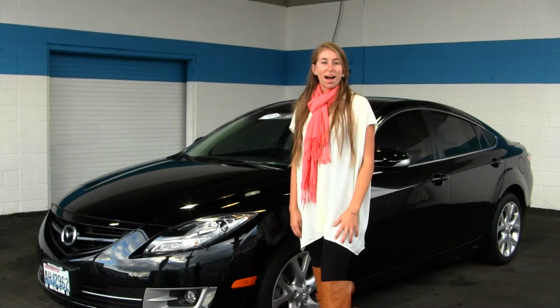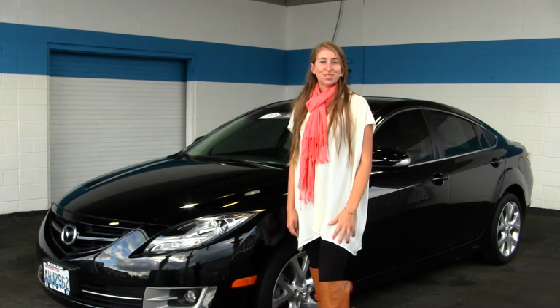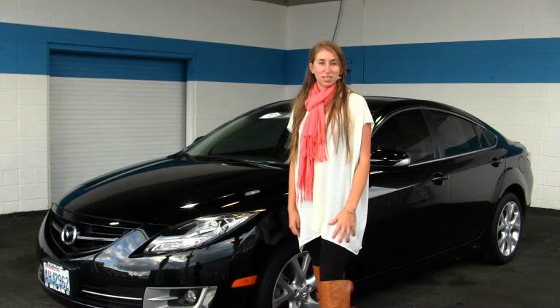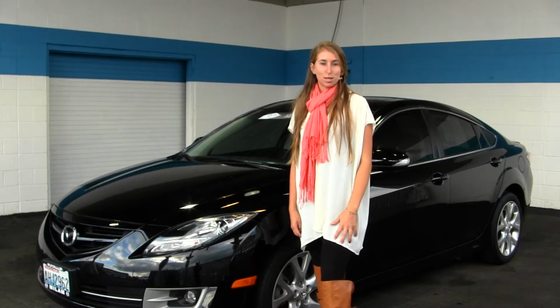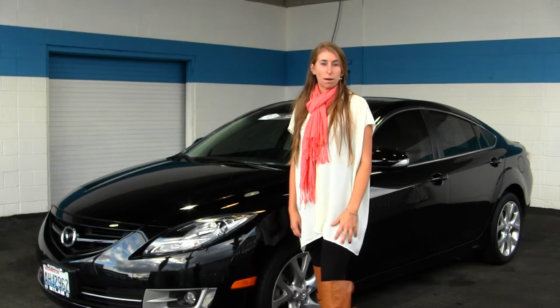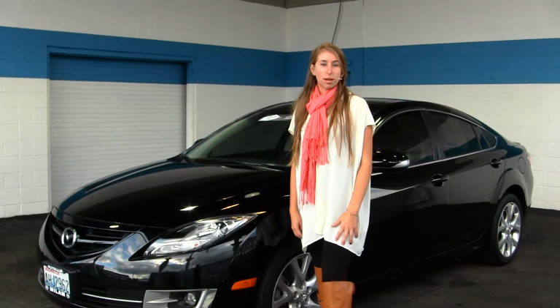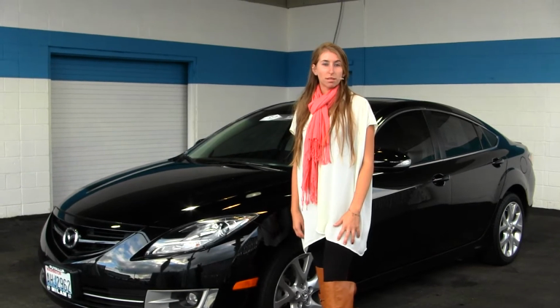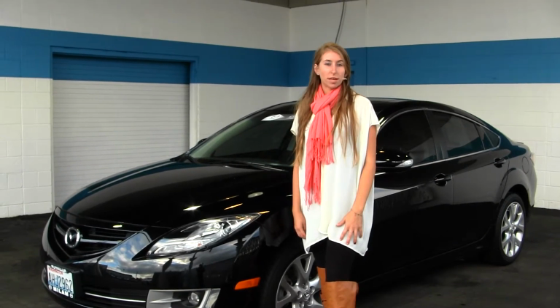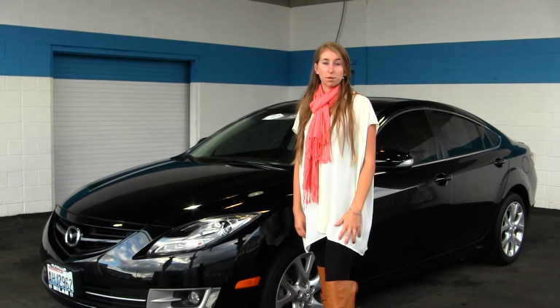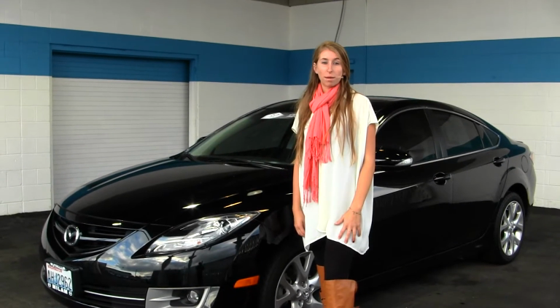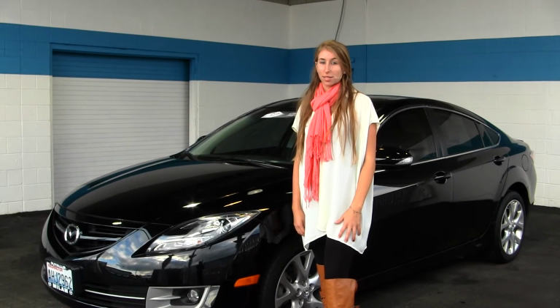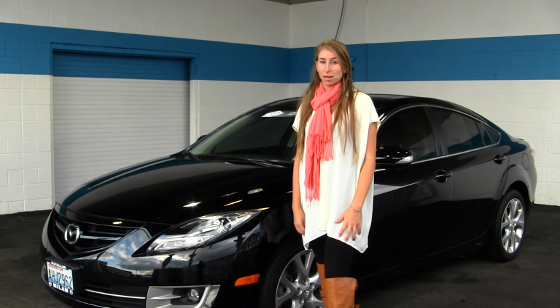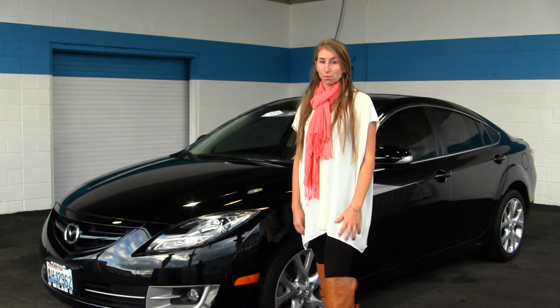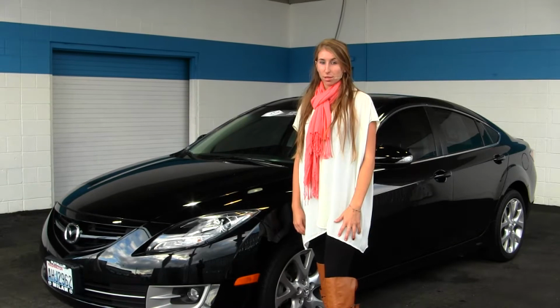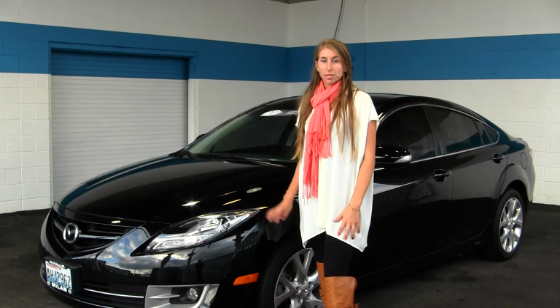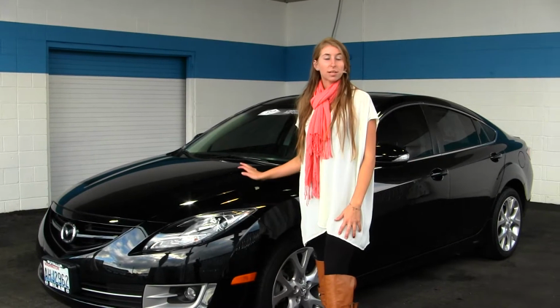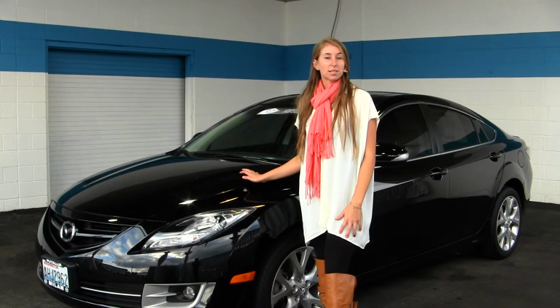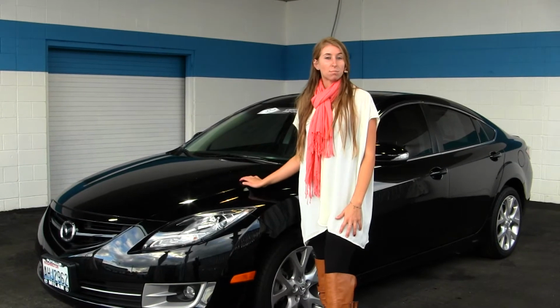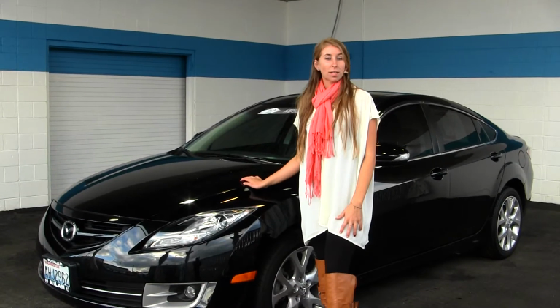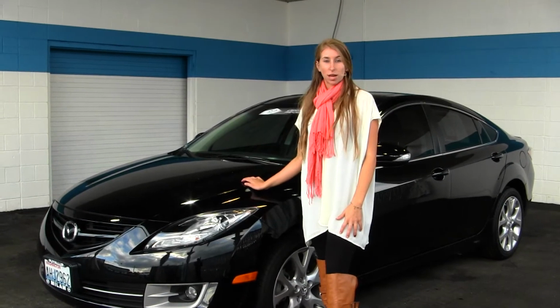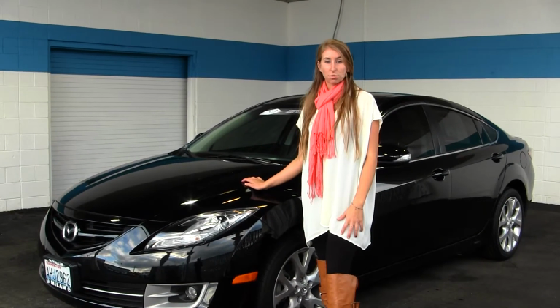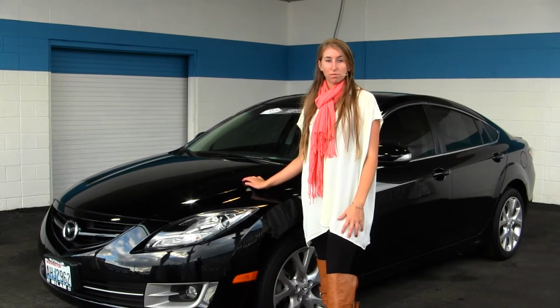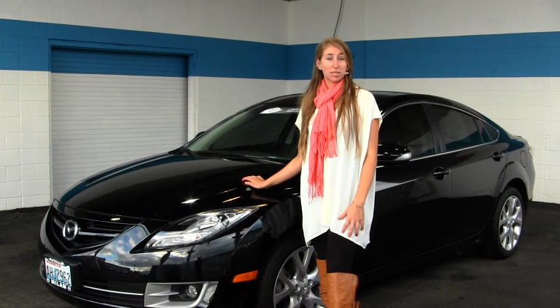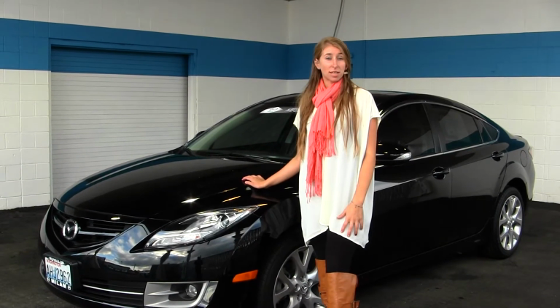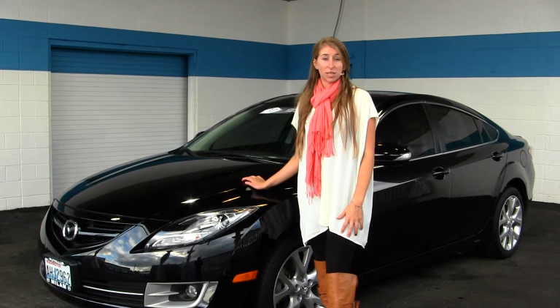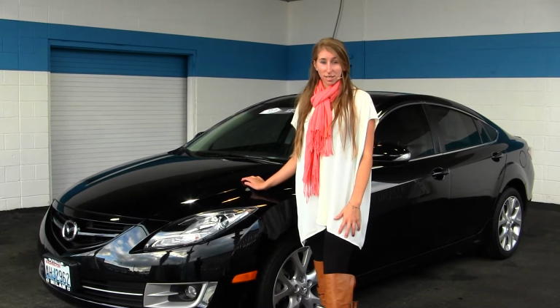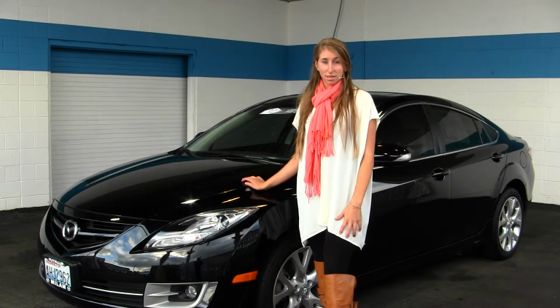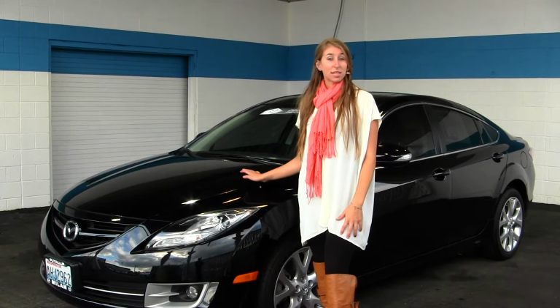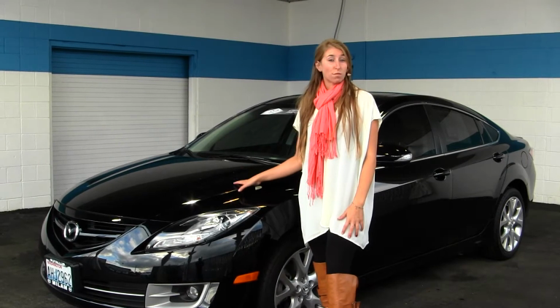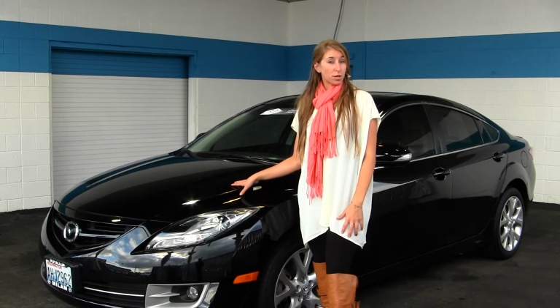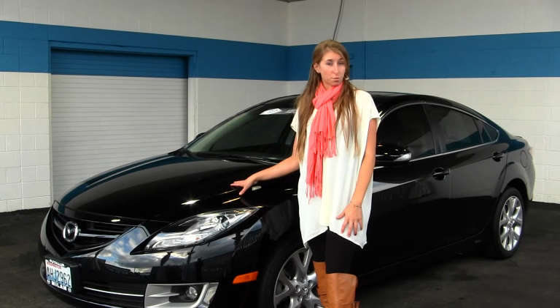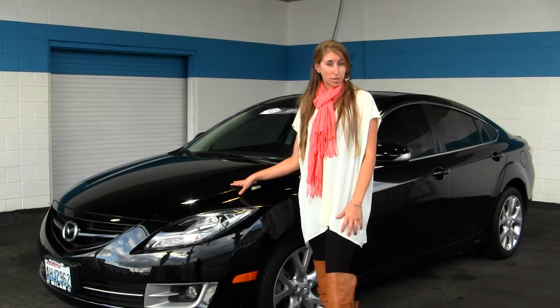Hi, this is Chelsea. Today I'm at Milo Mazda located in Puyallup at 608 River Road. We're looking at this classic black 2012 Mazda 6 V6. It is certified pre-owned through Mazda.